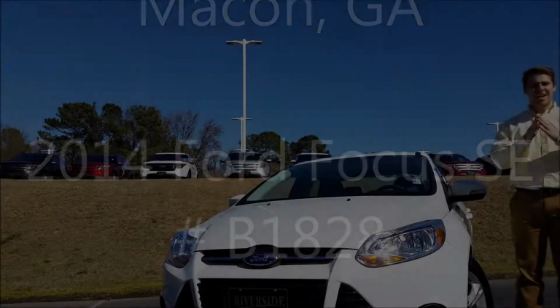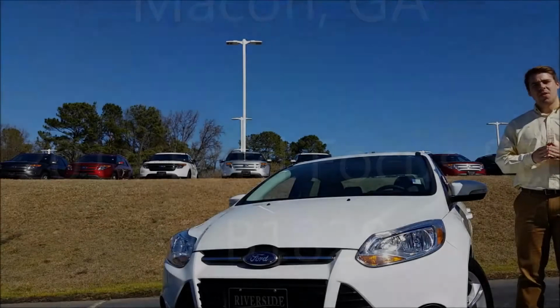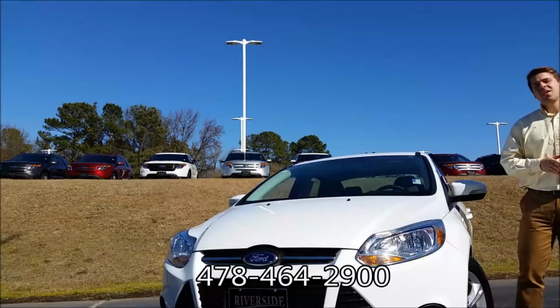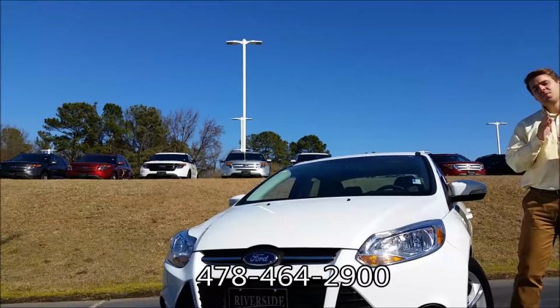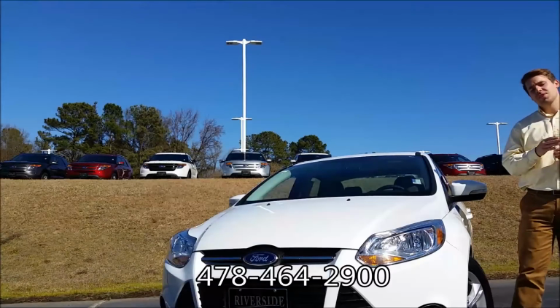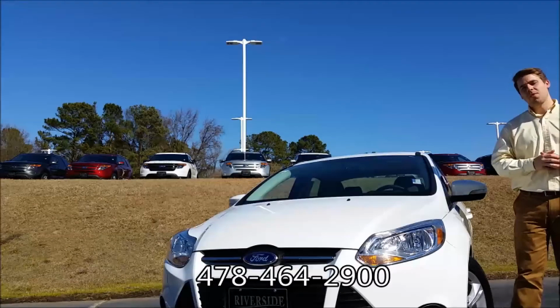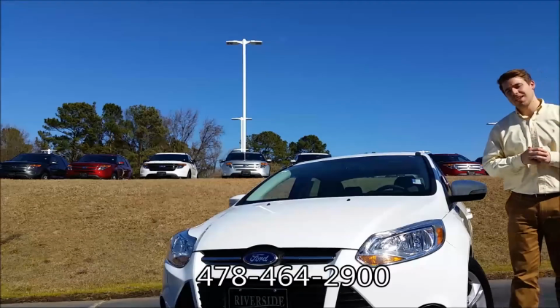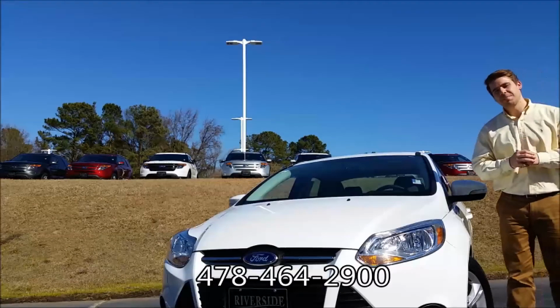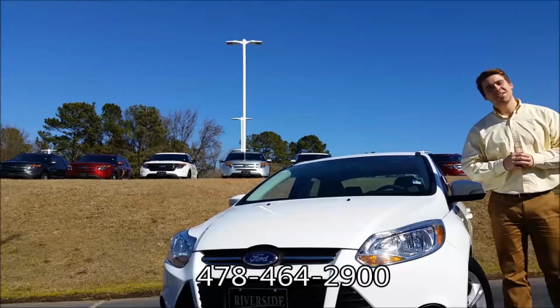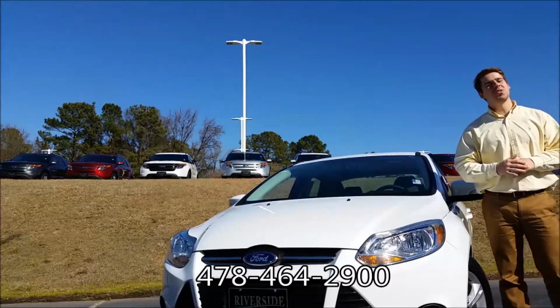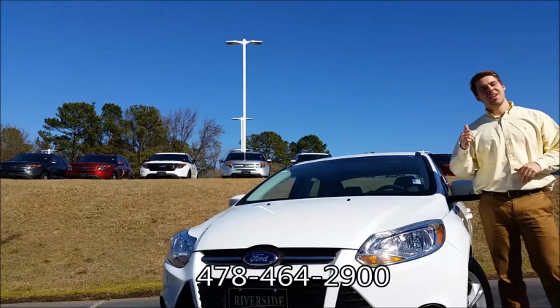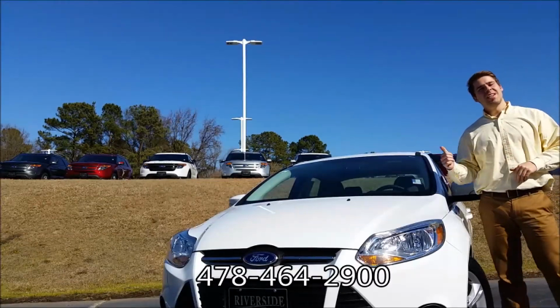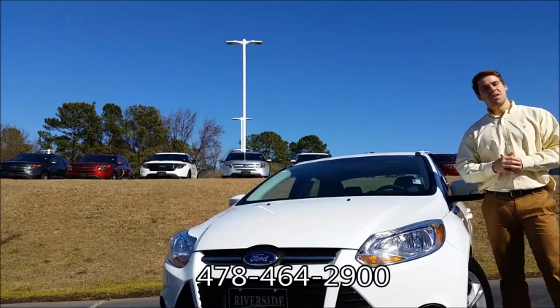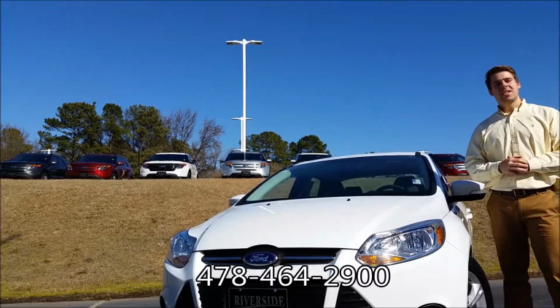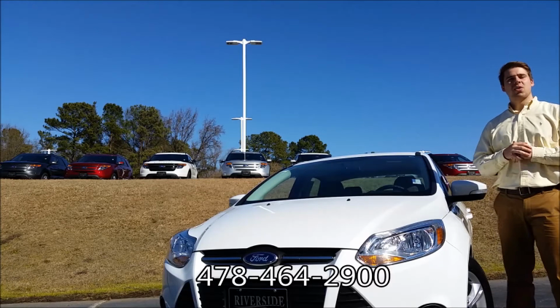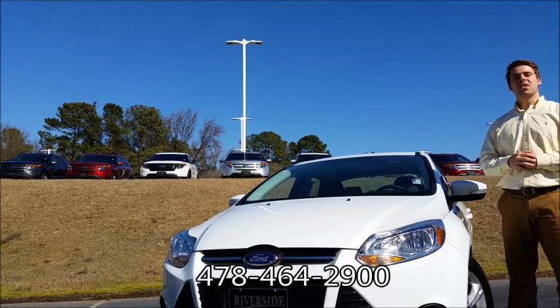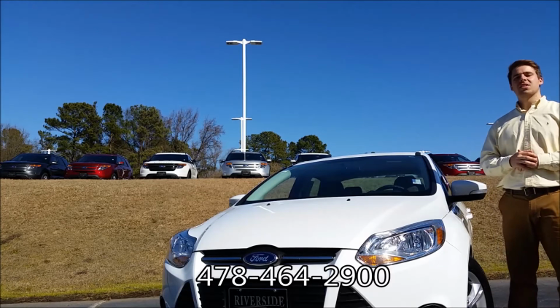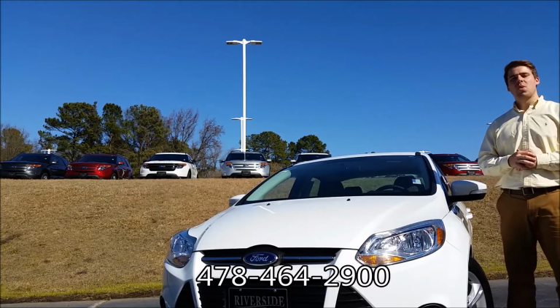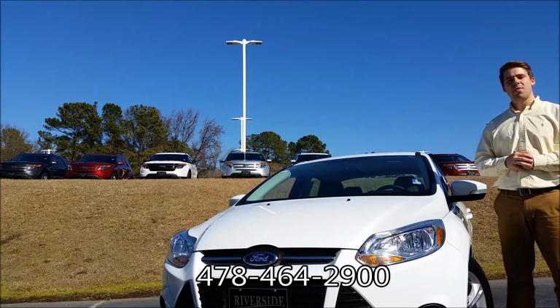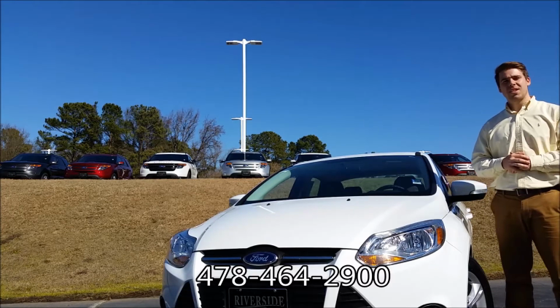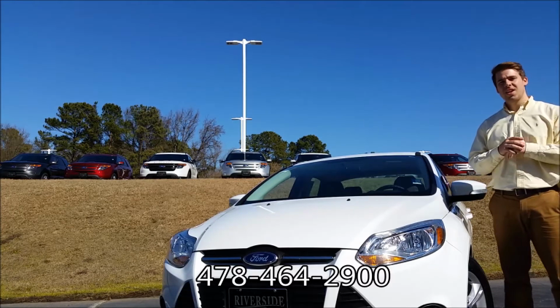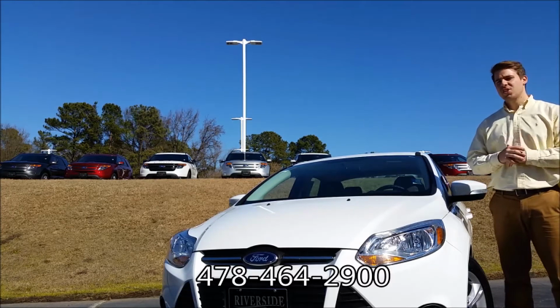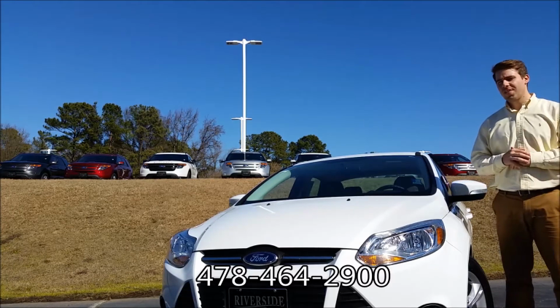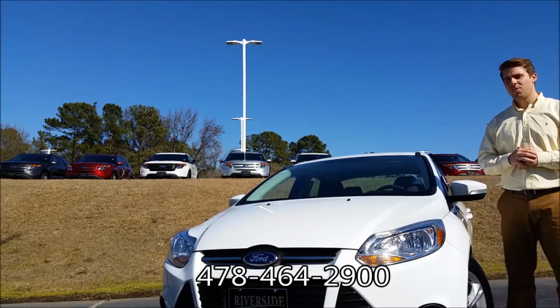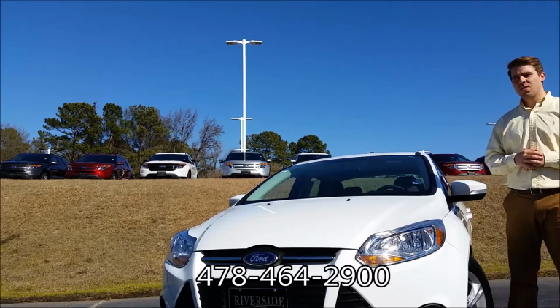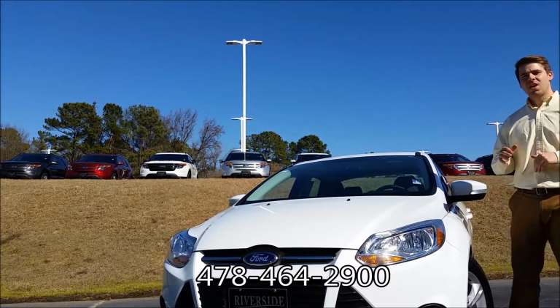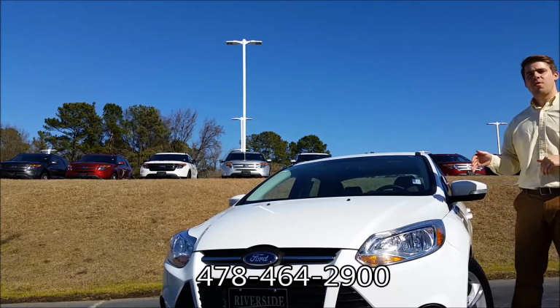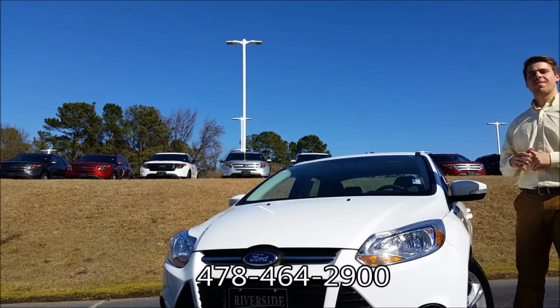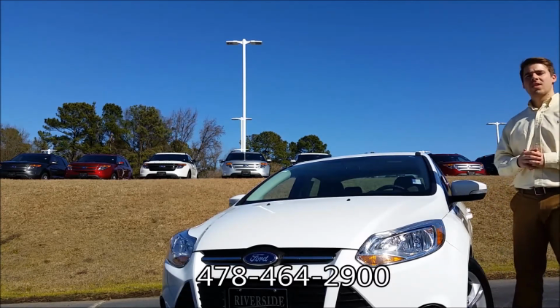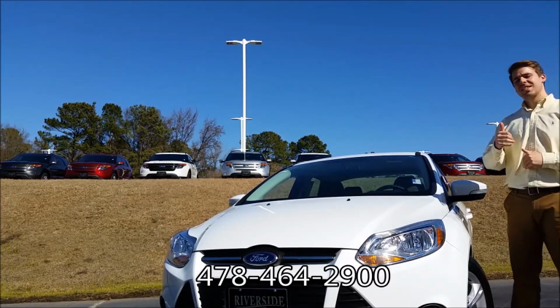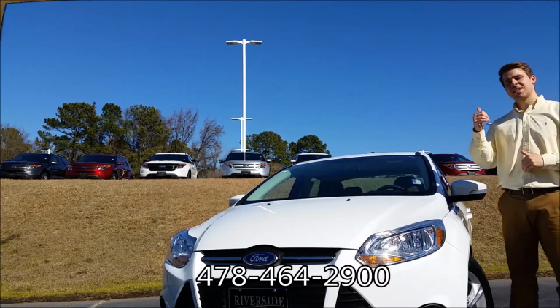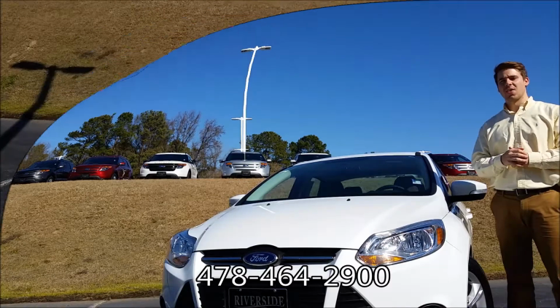Dane Foti down here at Riverside Ford Lincoln, Macon, Georgia. Today we're going to be taking a quick look at this 2014 certified pre-owned Ford Focus. Let's go.